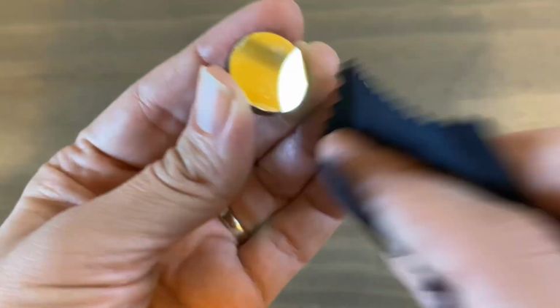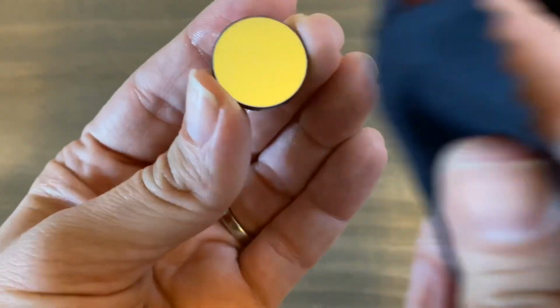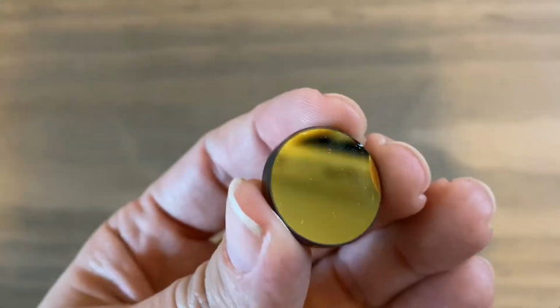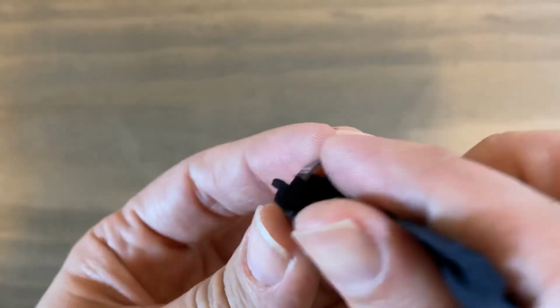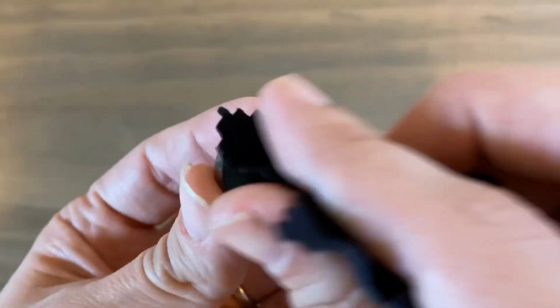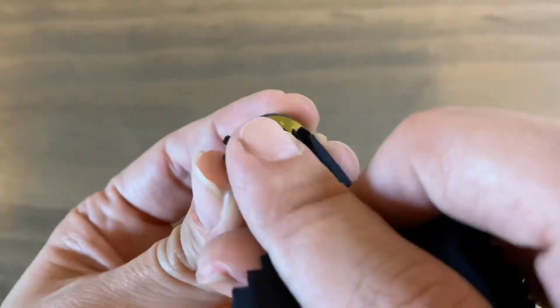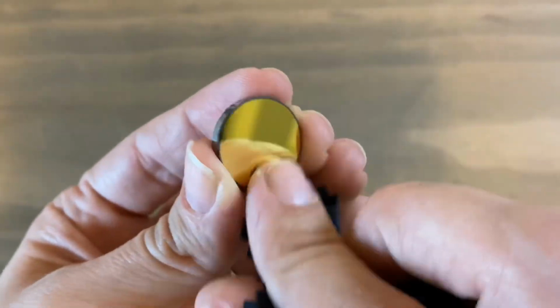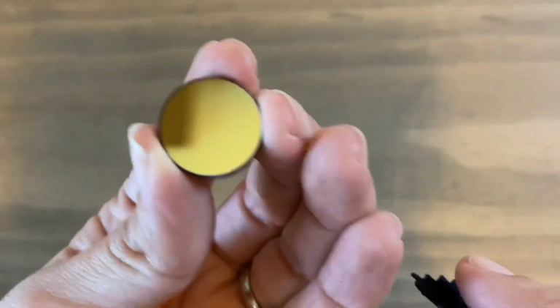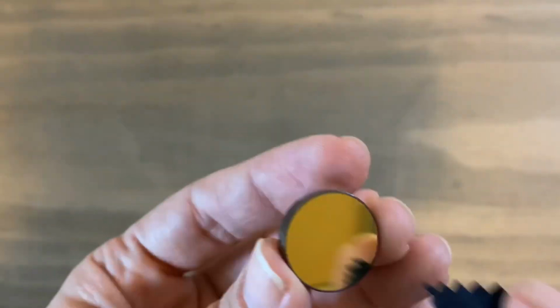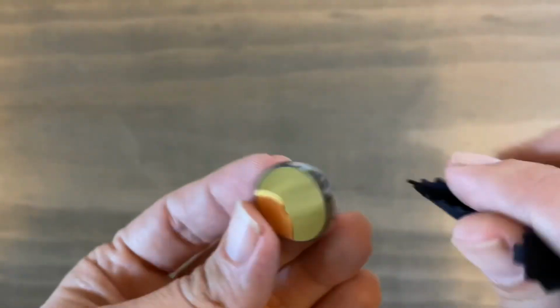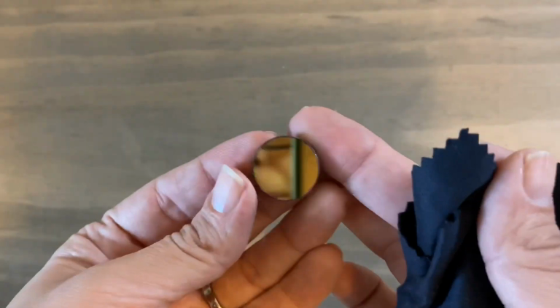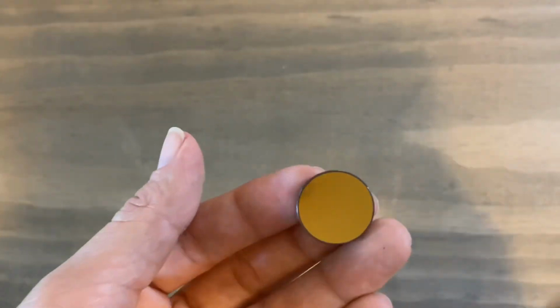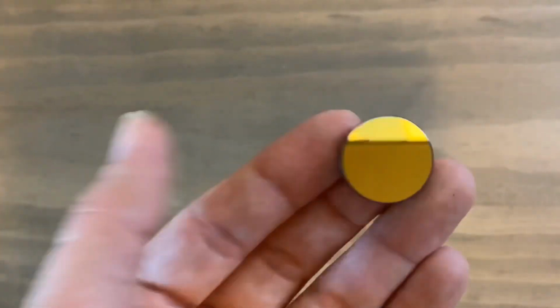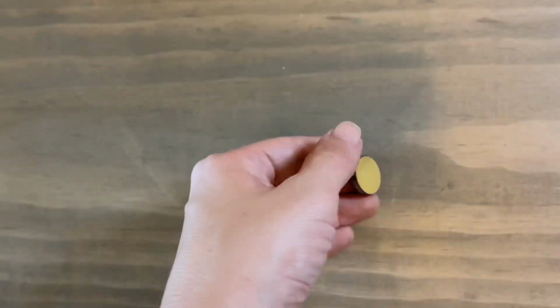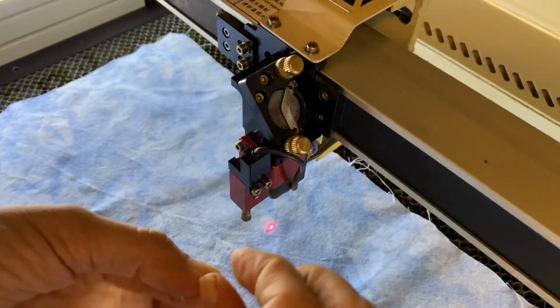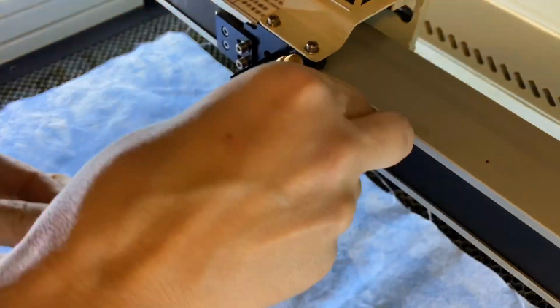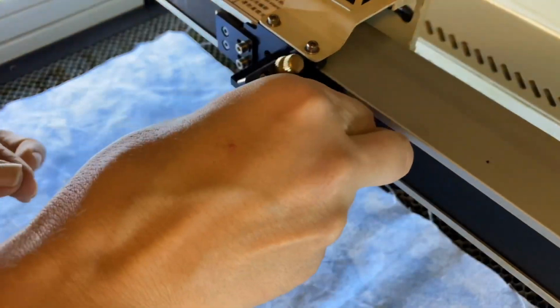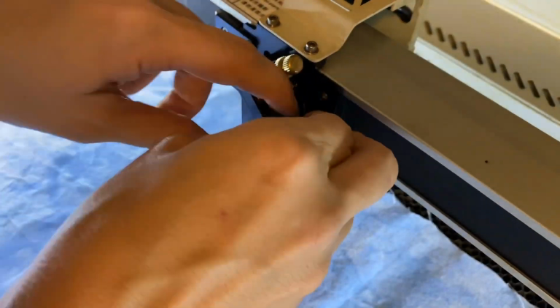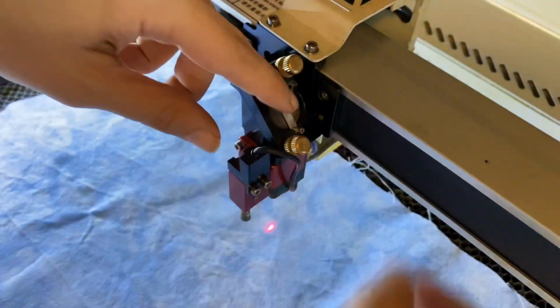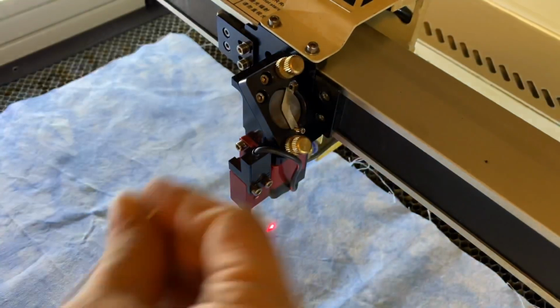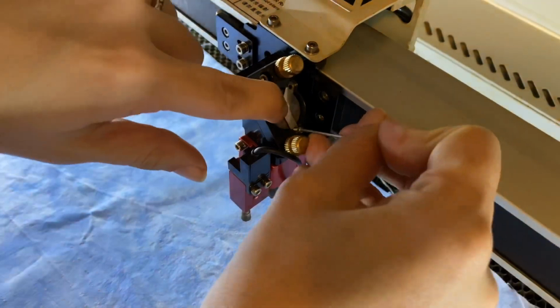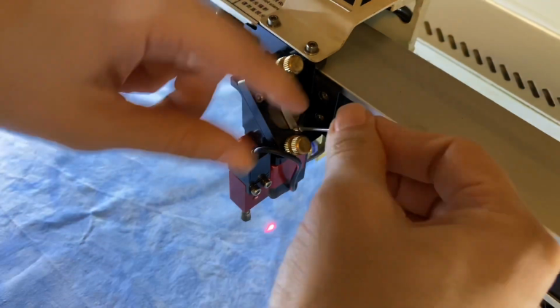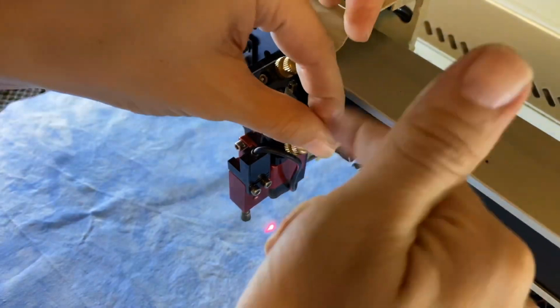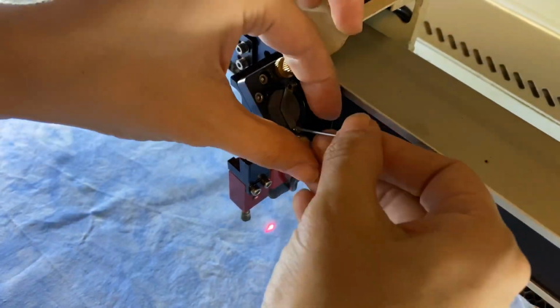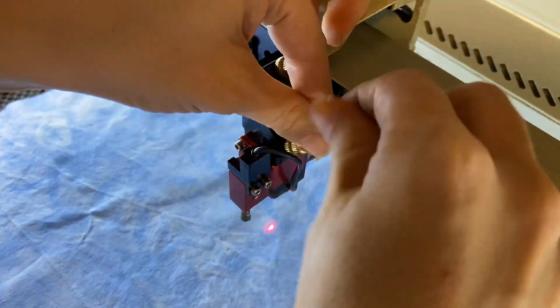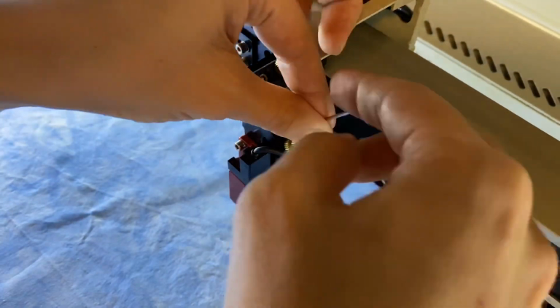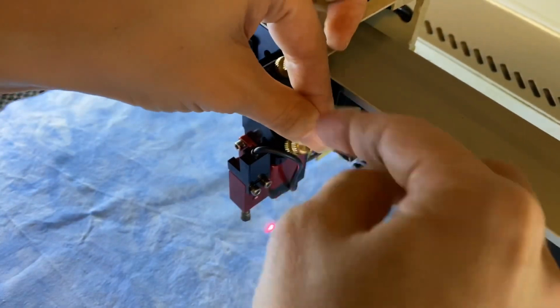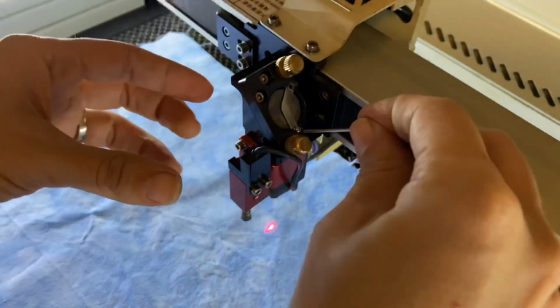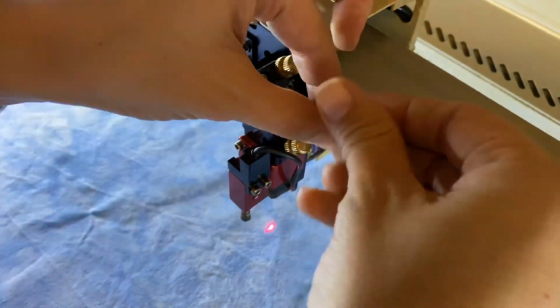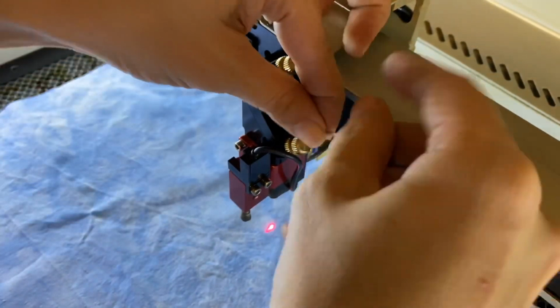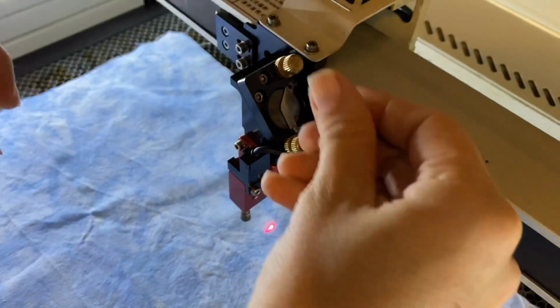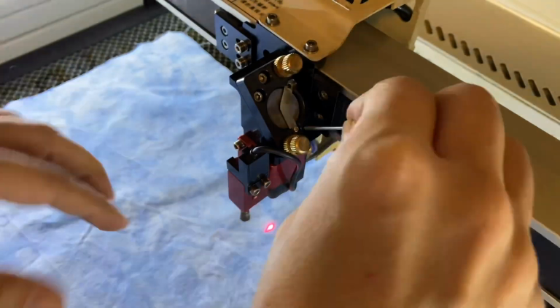So remember the order: air blower, brush, wipe. Now it's time to gently put the mirror and bracket back in place and then gently secure the screws back on.